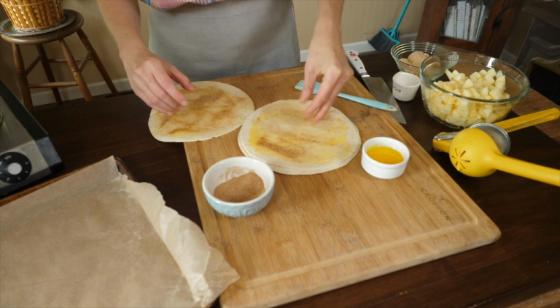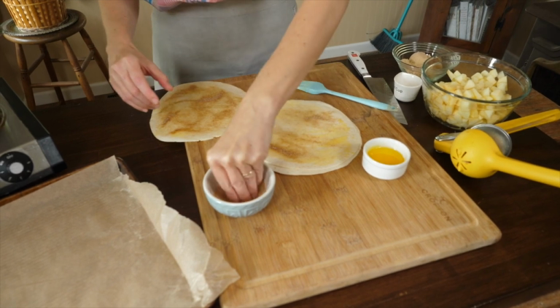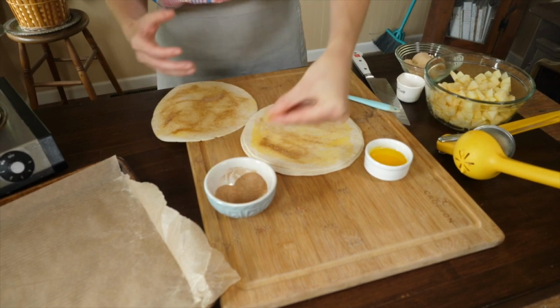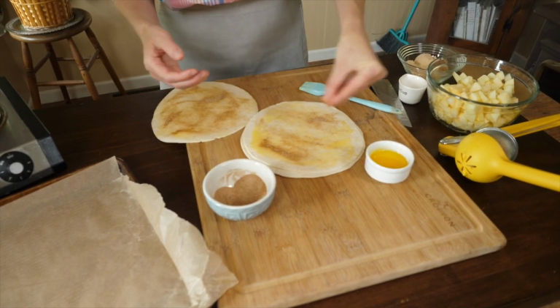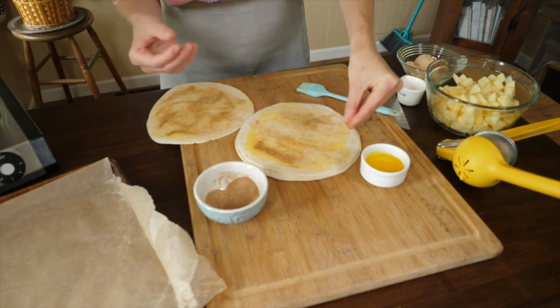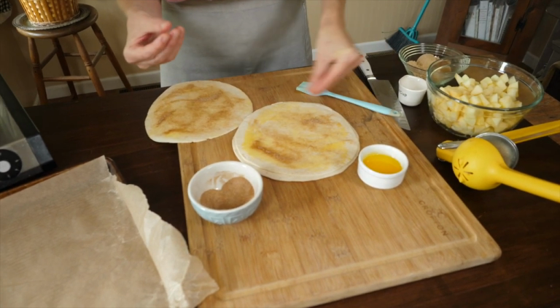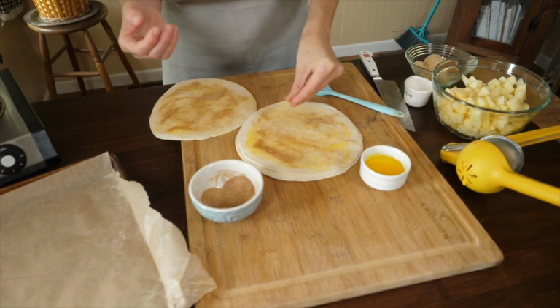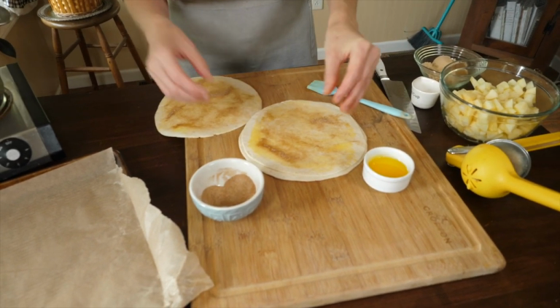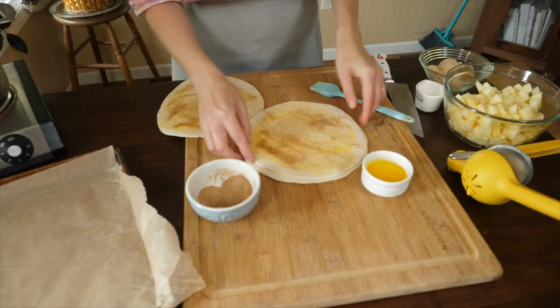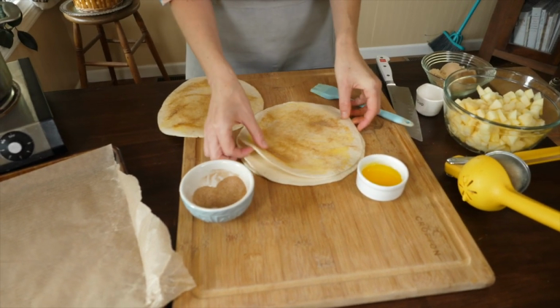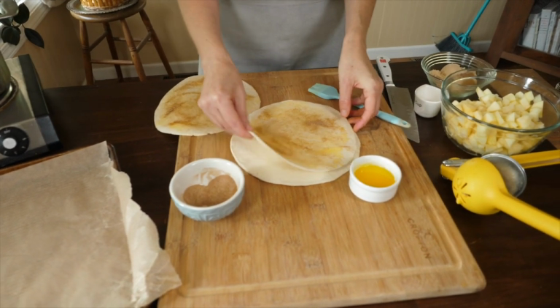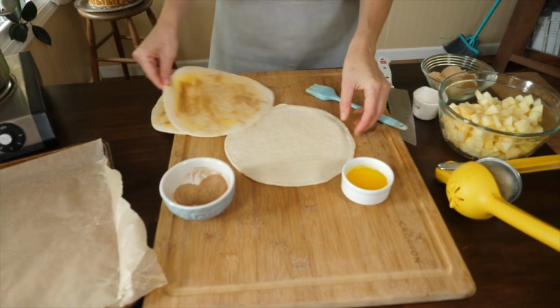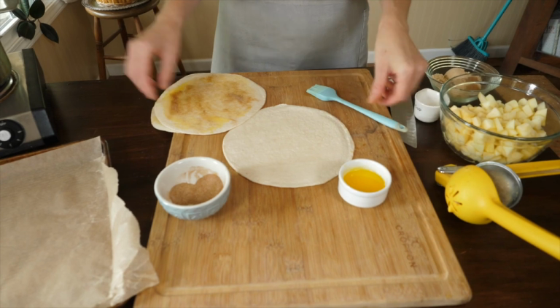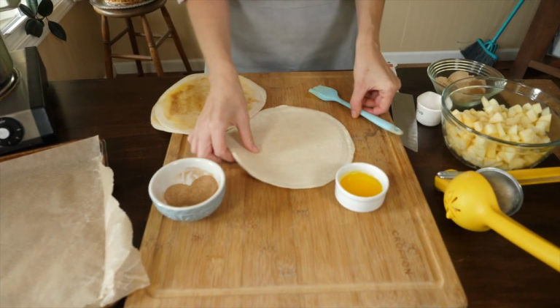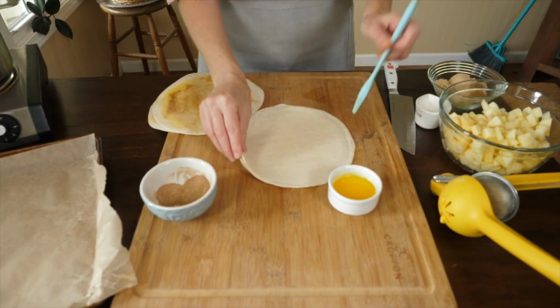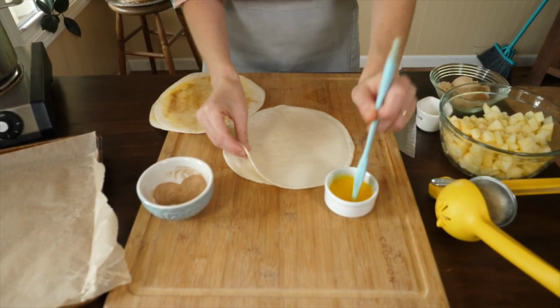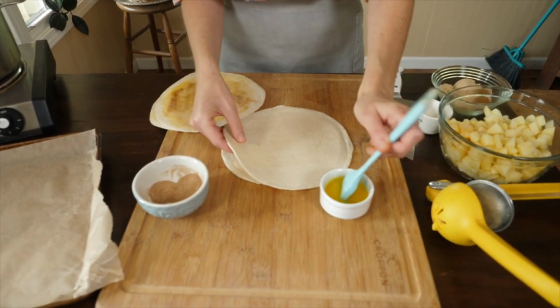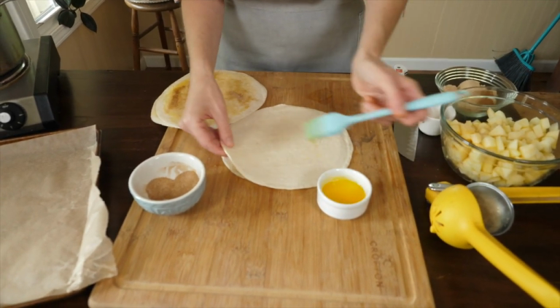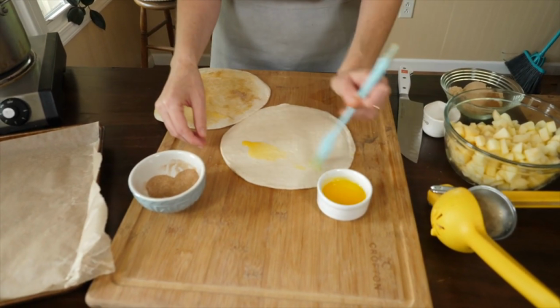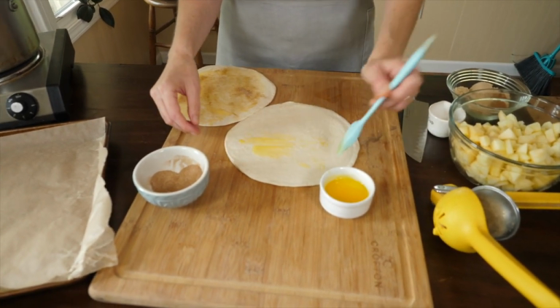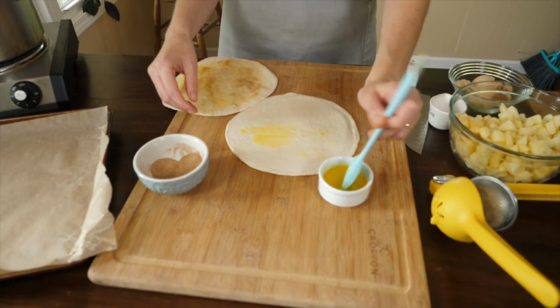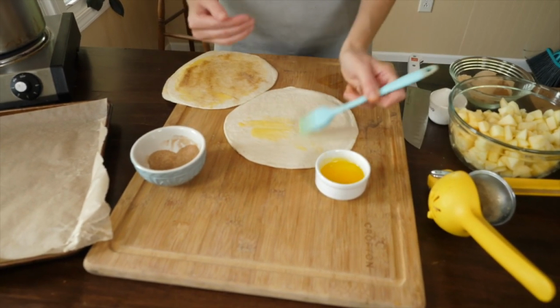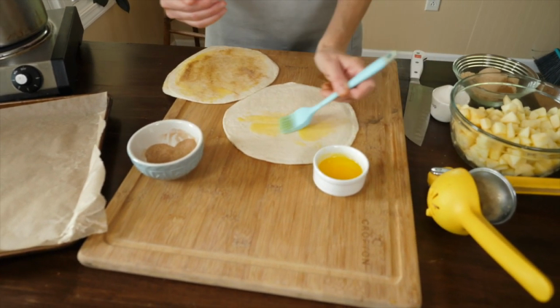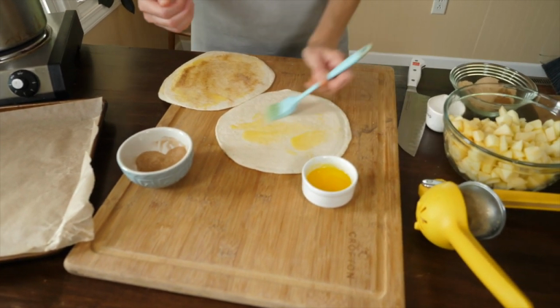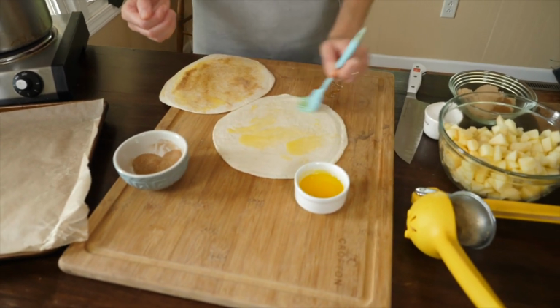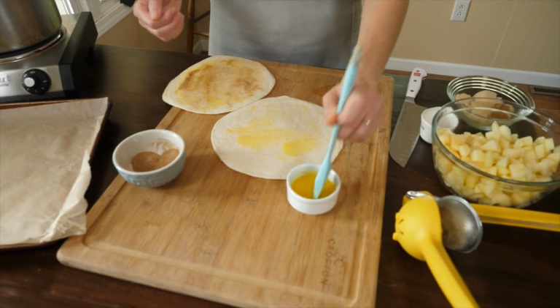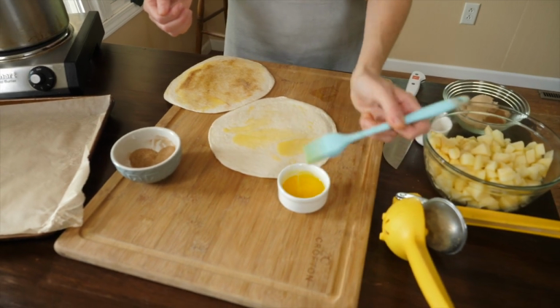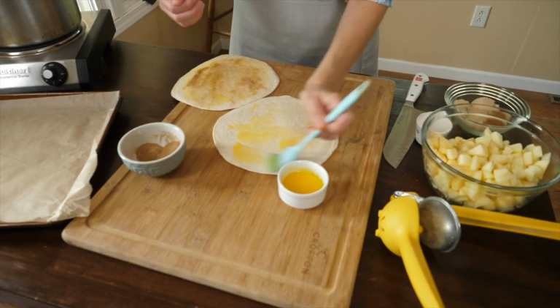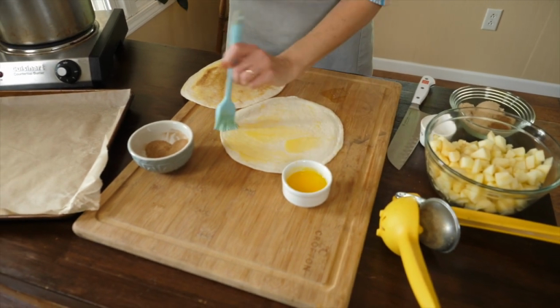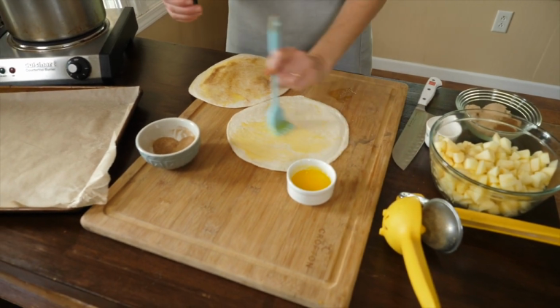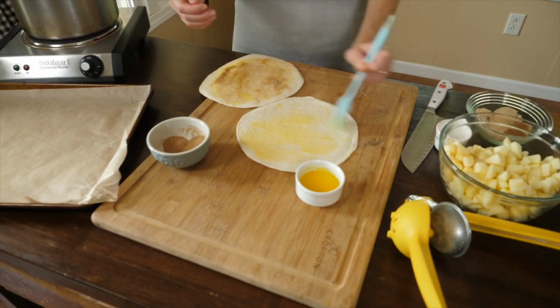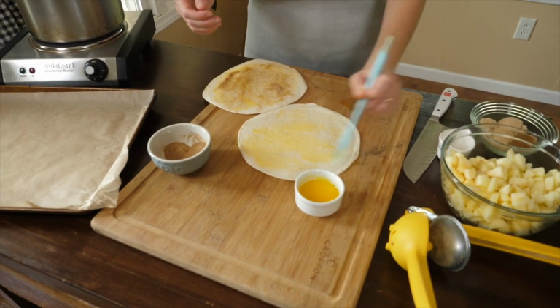This is going to get really crispy. That sugar is going to caramelize up in the oven and these are going to get super crispy. I'm only going to do about three today. This recipe serves about six people, so you can do three or four tortillas.